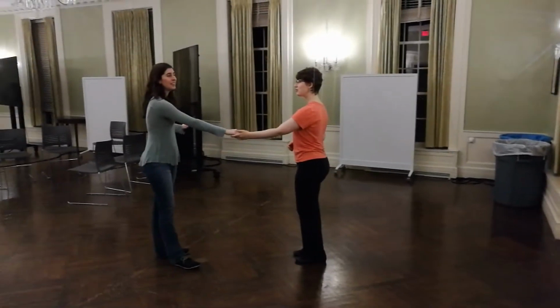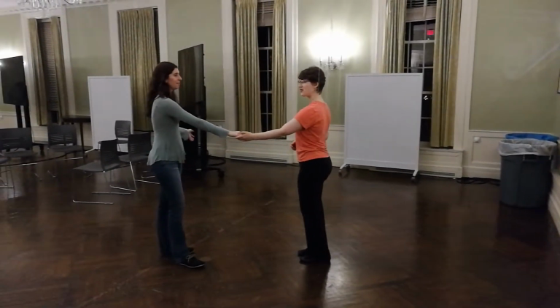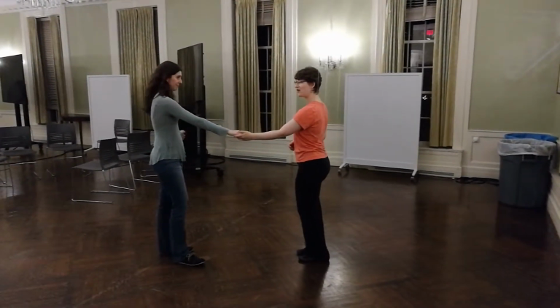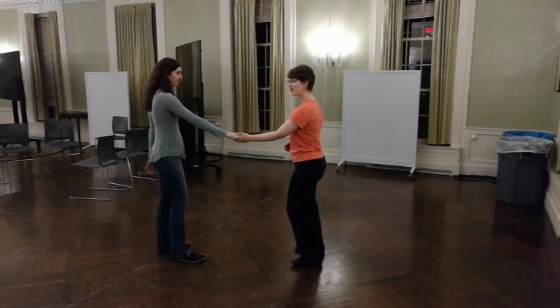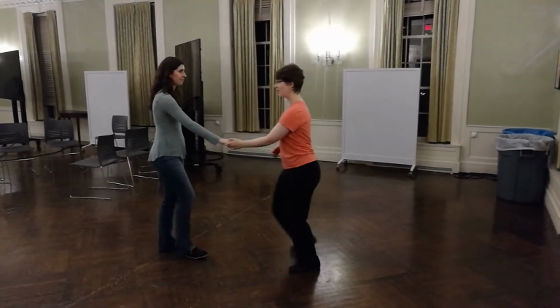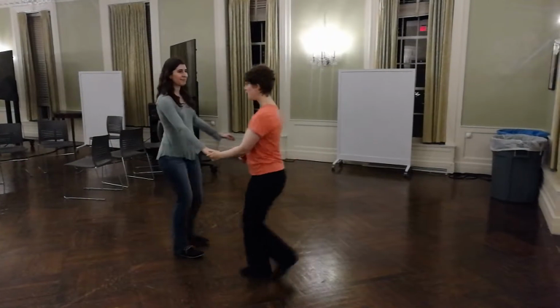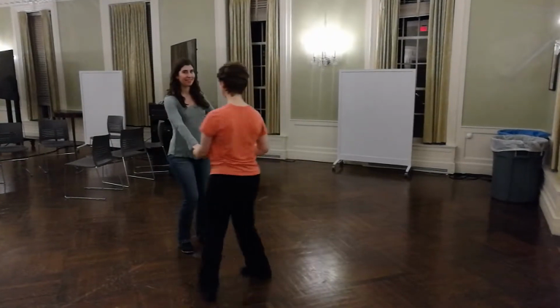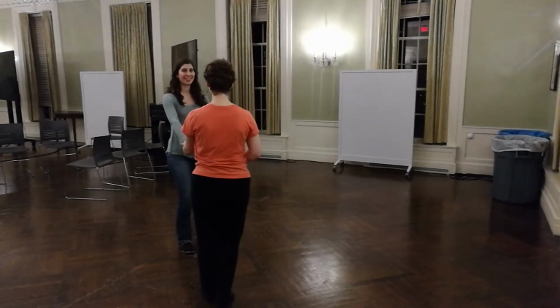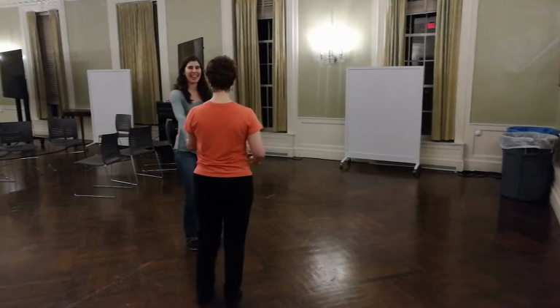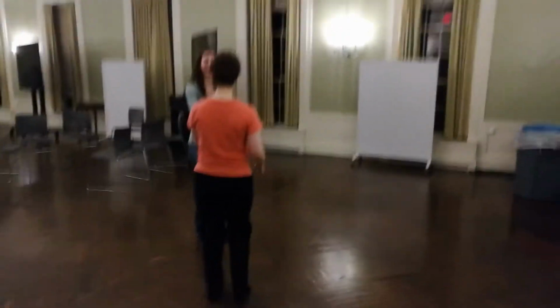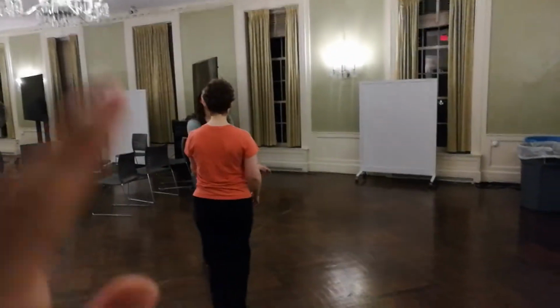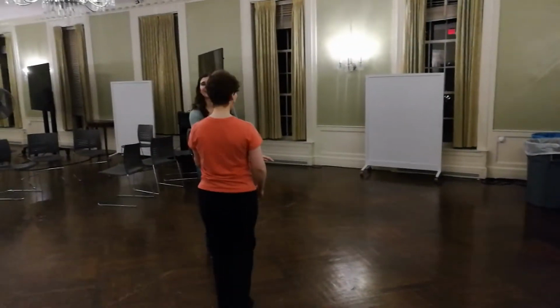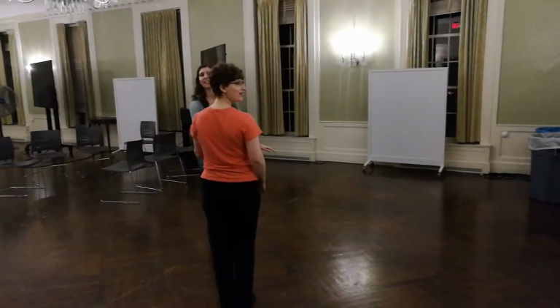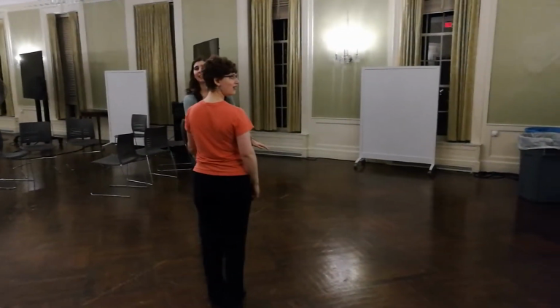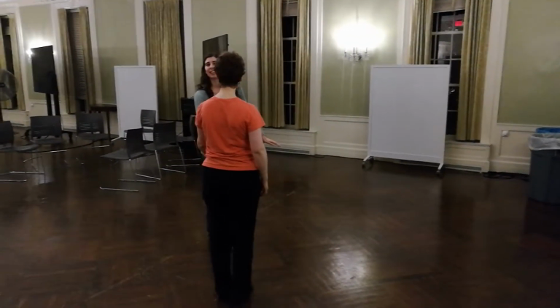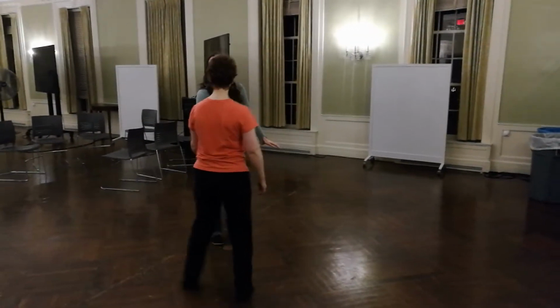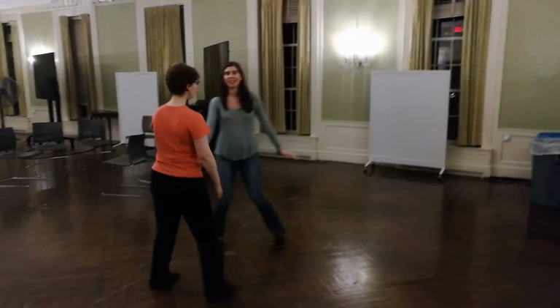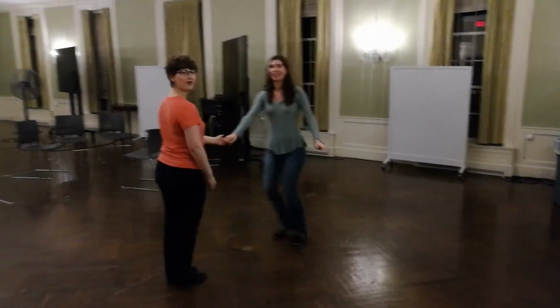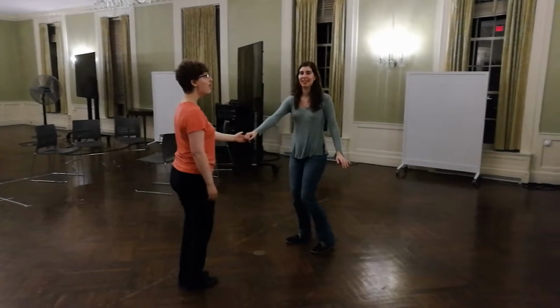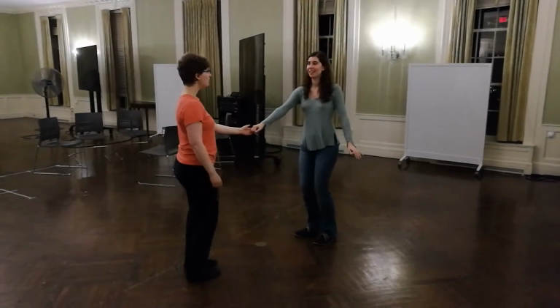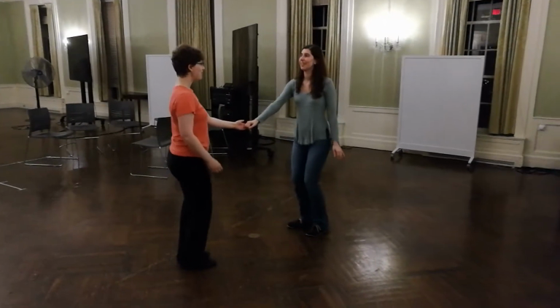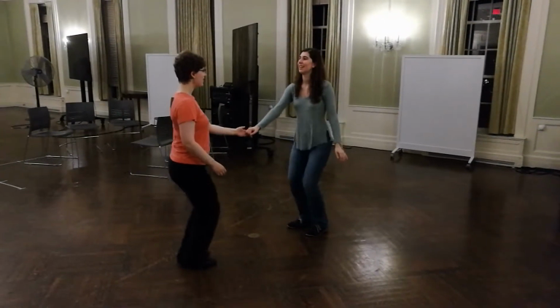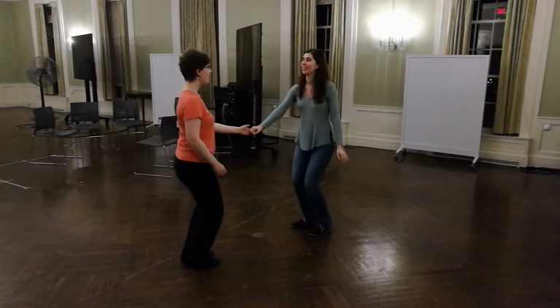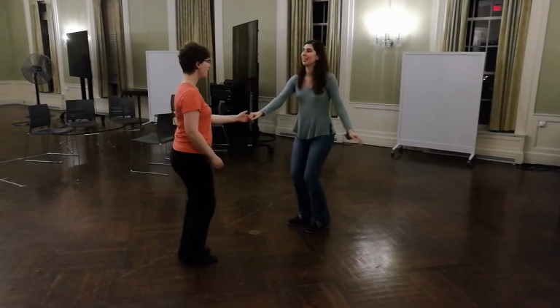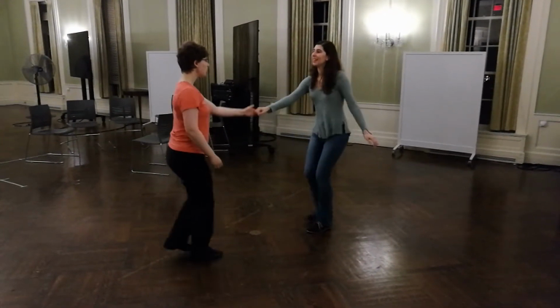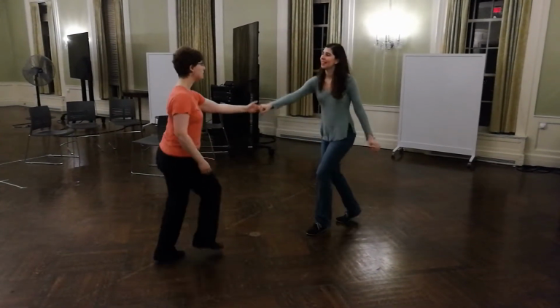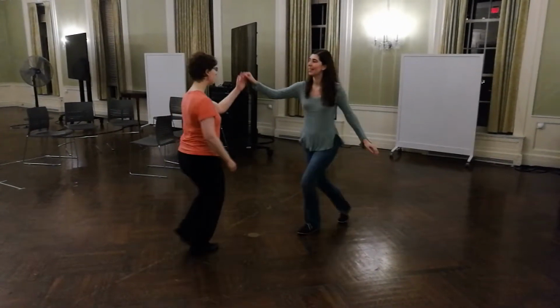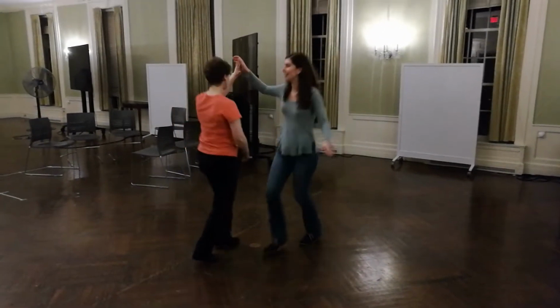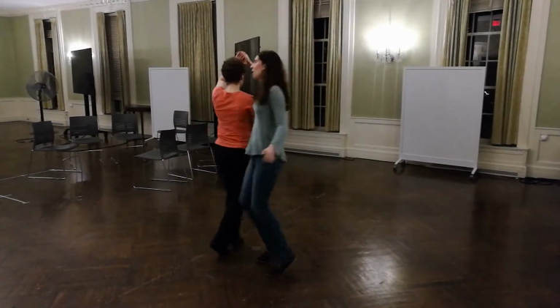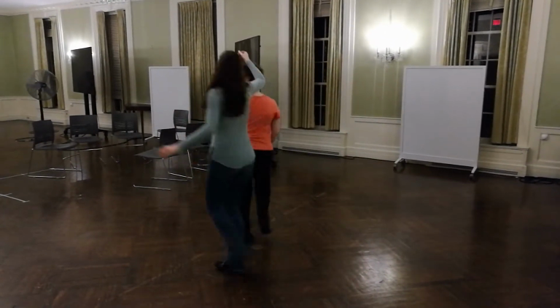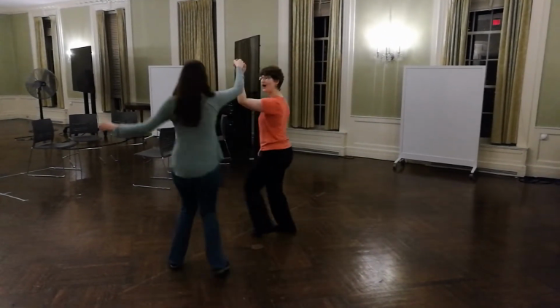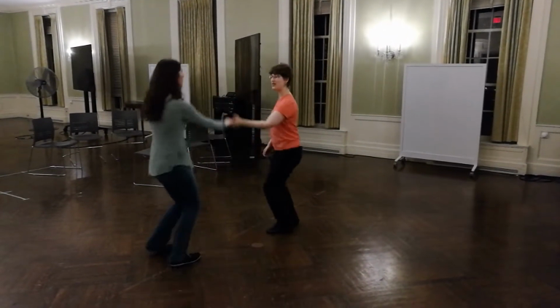From another angle. No, no, no. Wait, wait, go to the left. Yep. Five, six, seven, eight. One, two, three, four, five, and six.